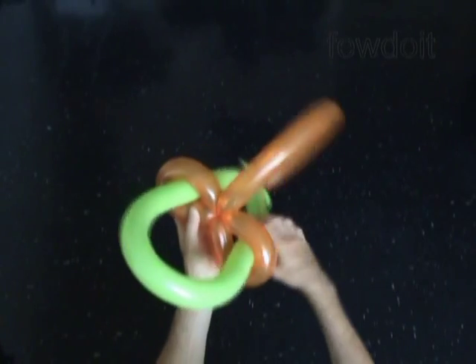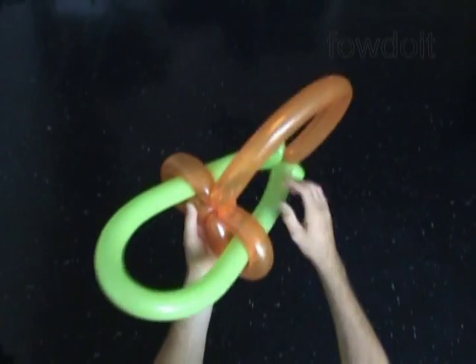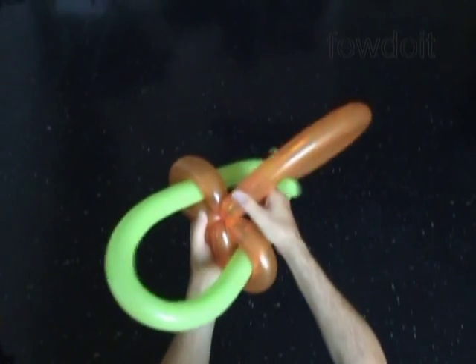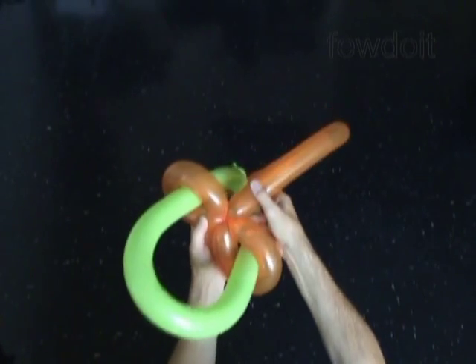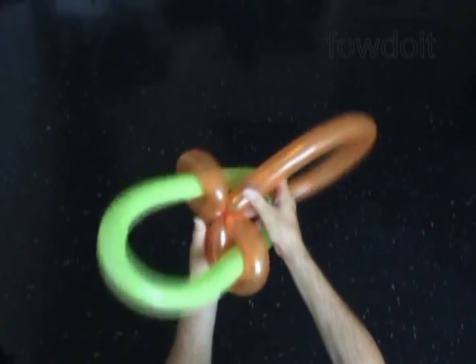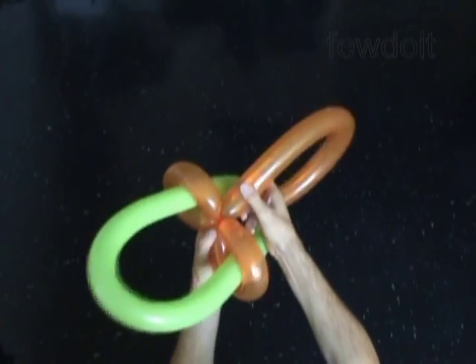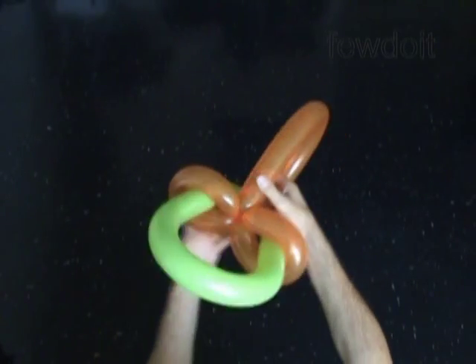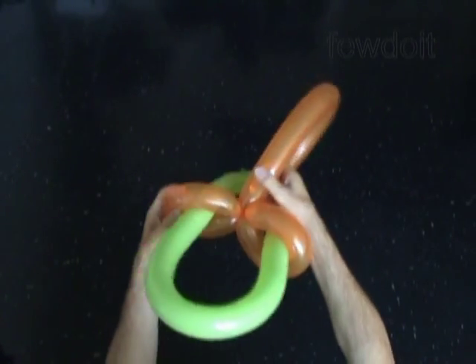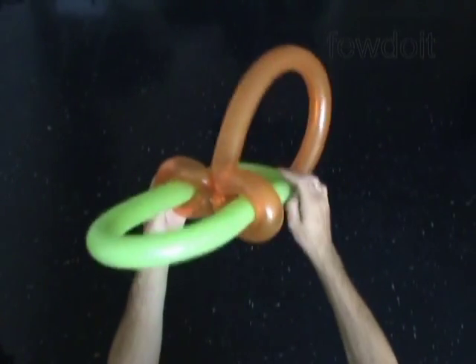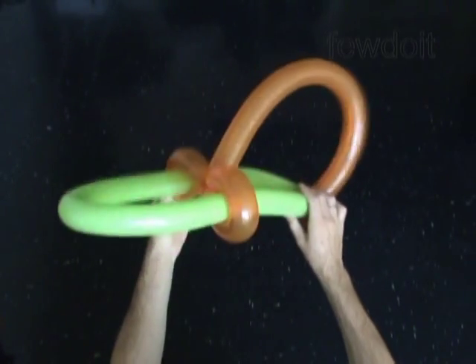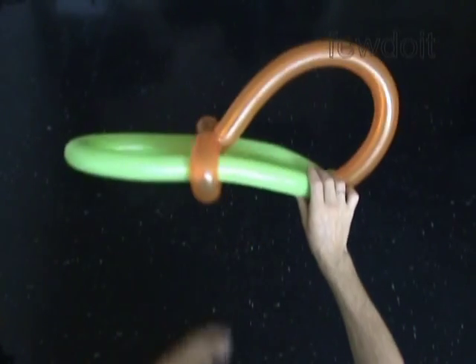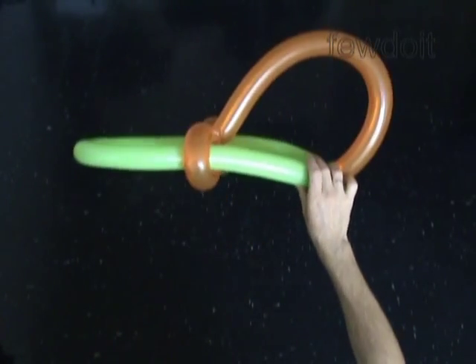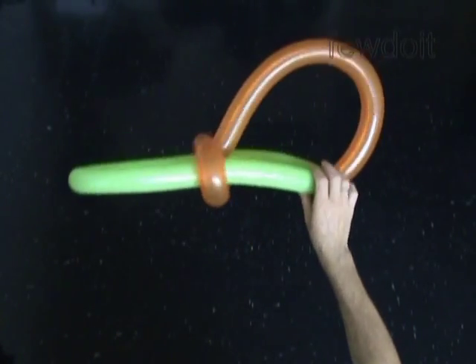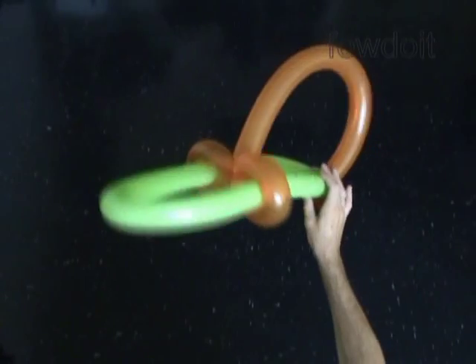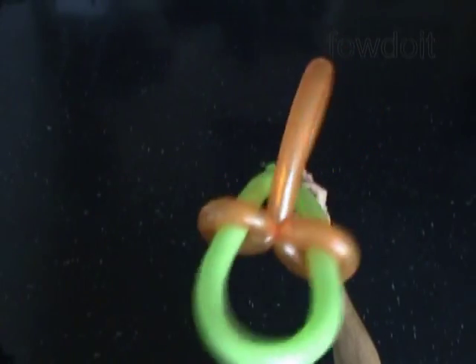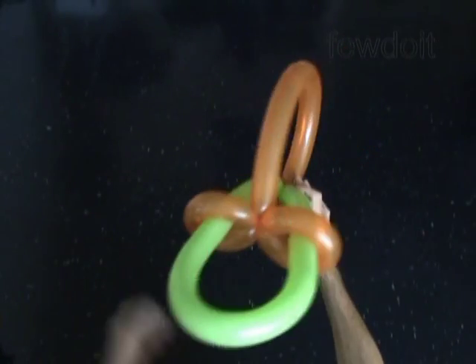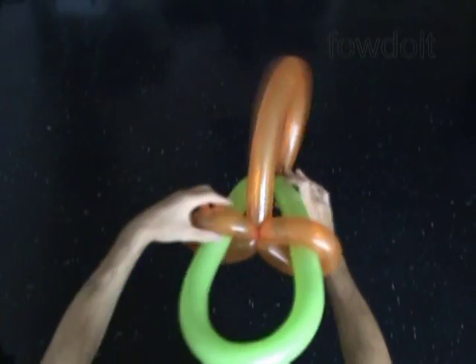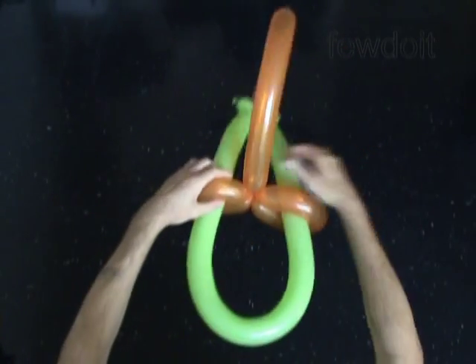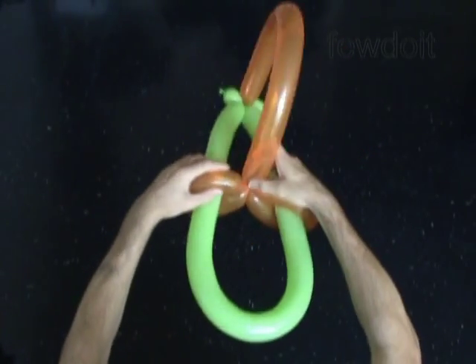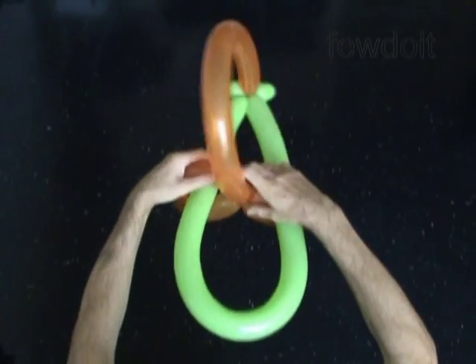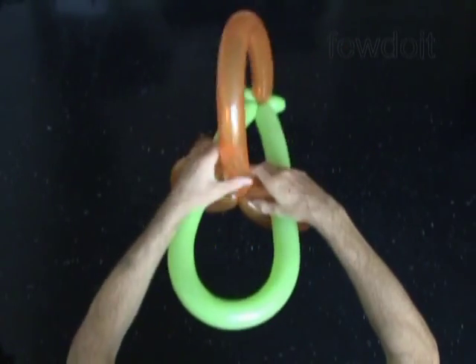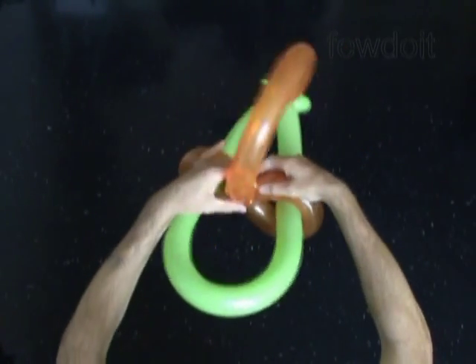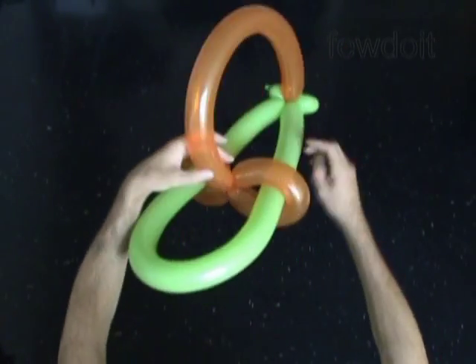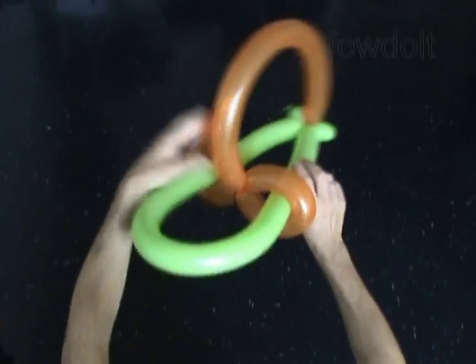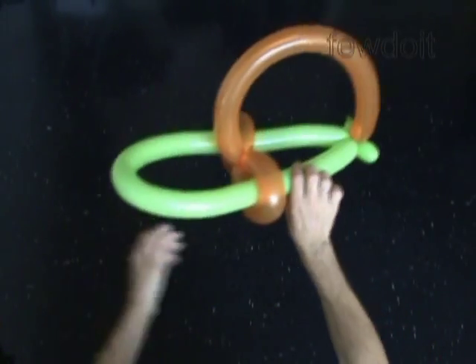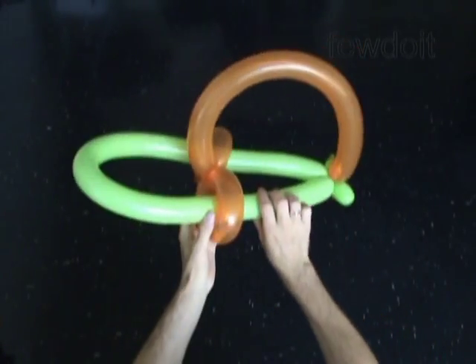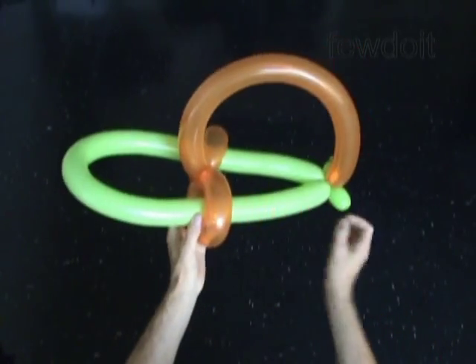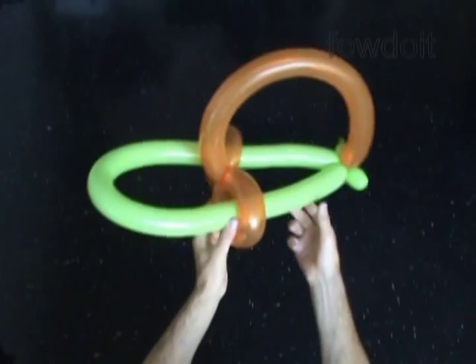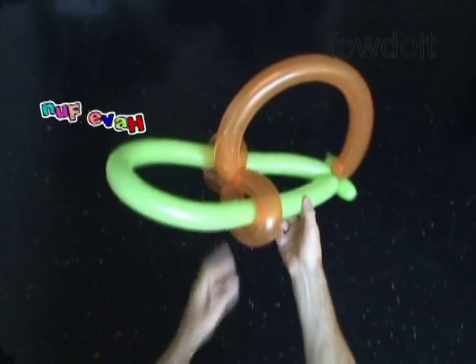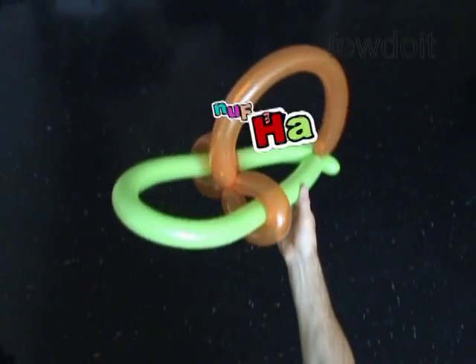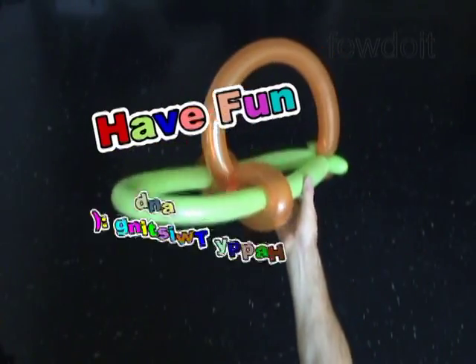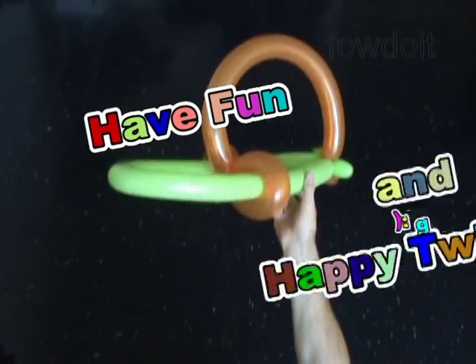We may use this hat as it is, or we can attach any other balloon sculpture to the hat used as a base. Have fun and happy twisting!